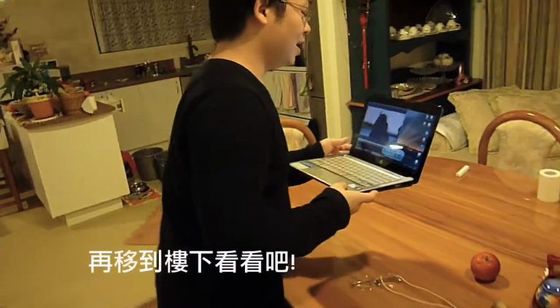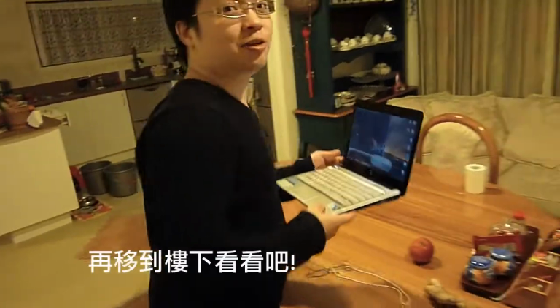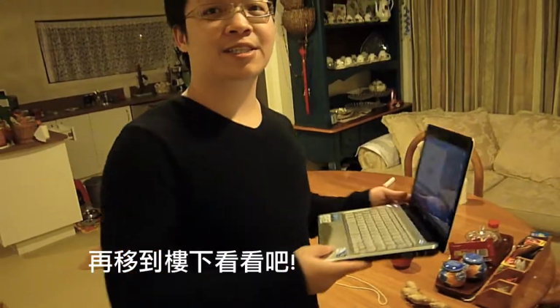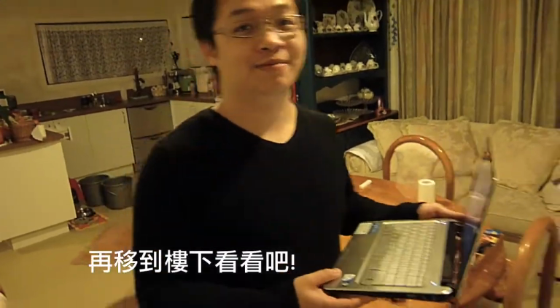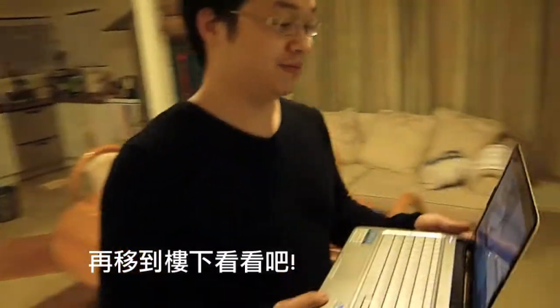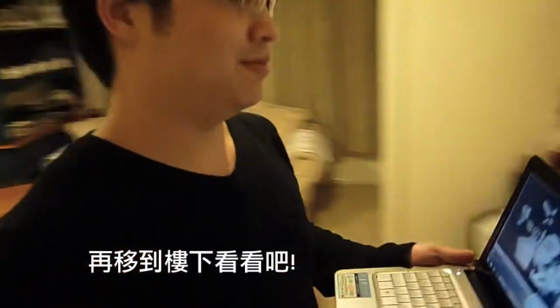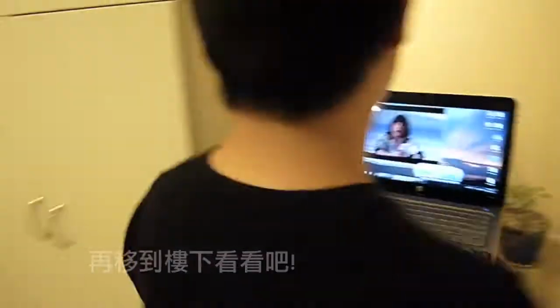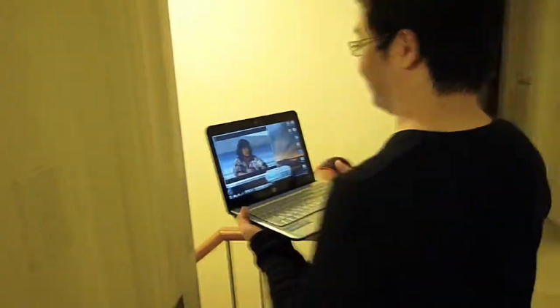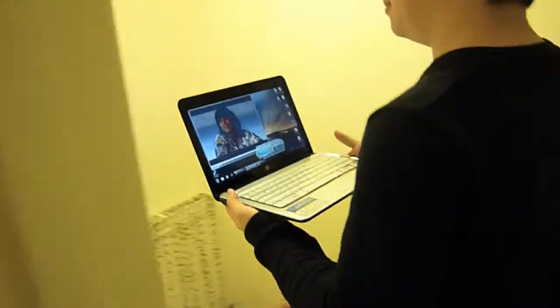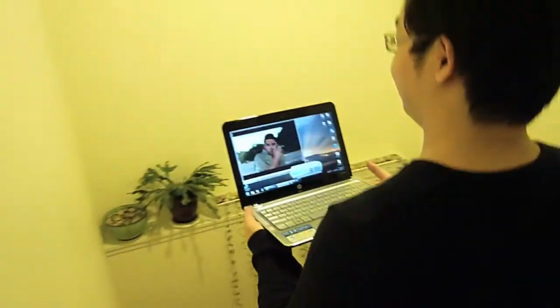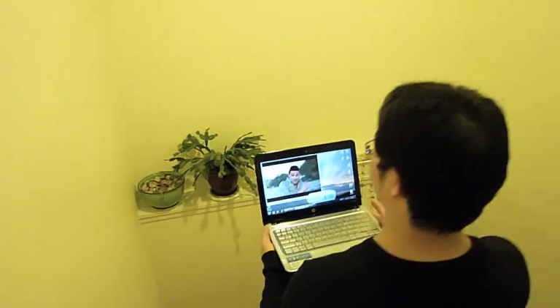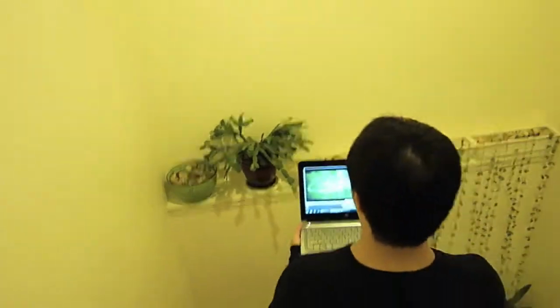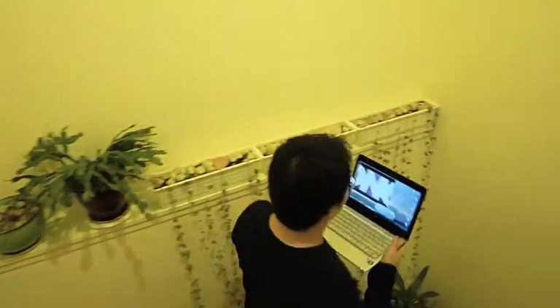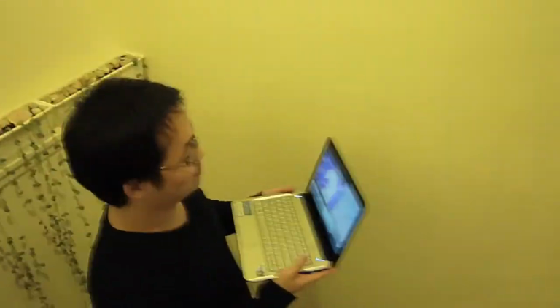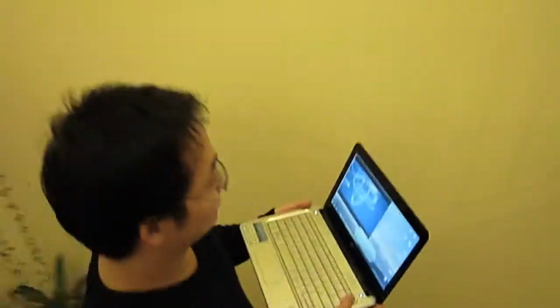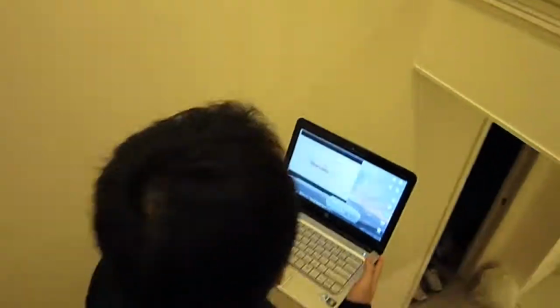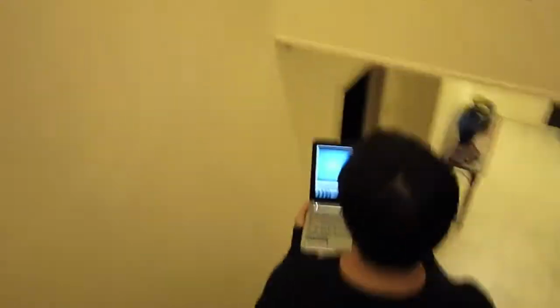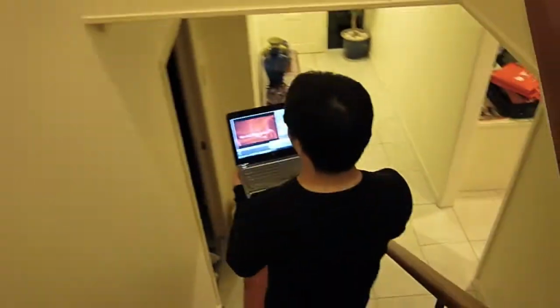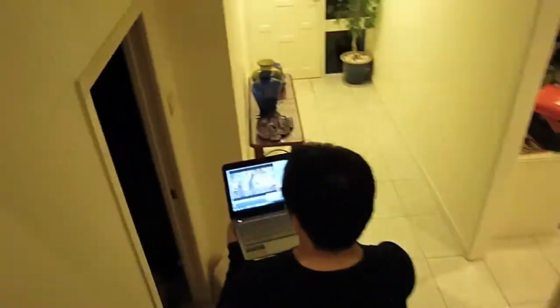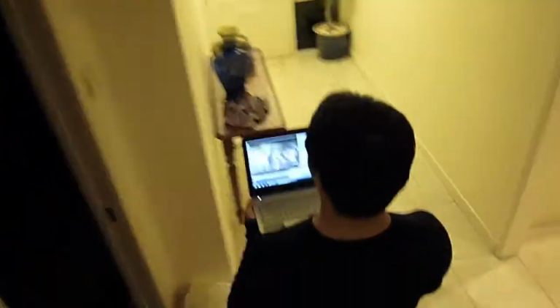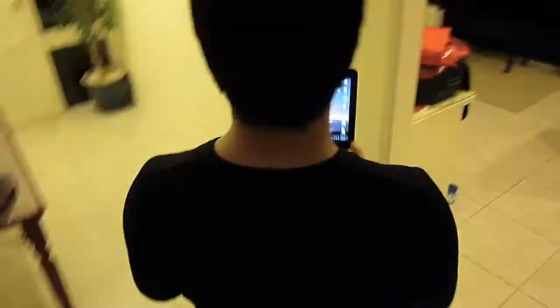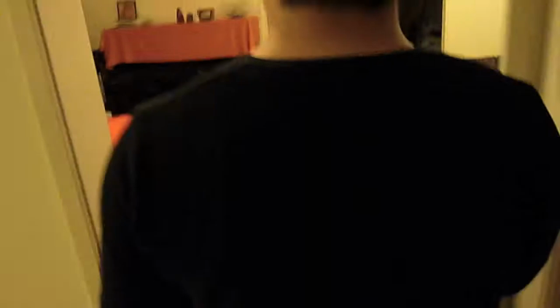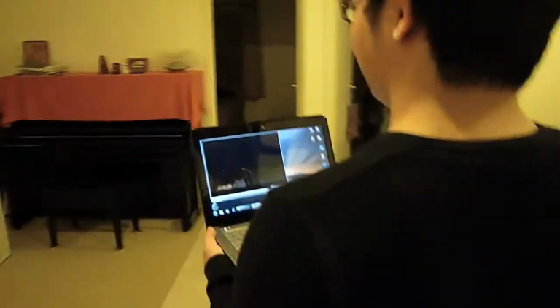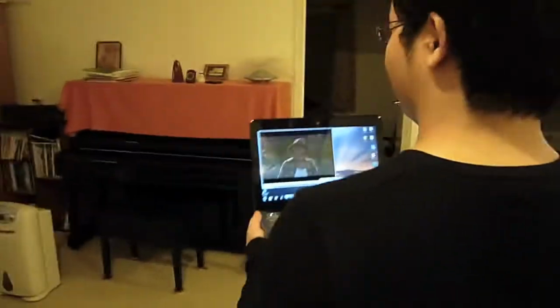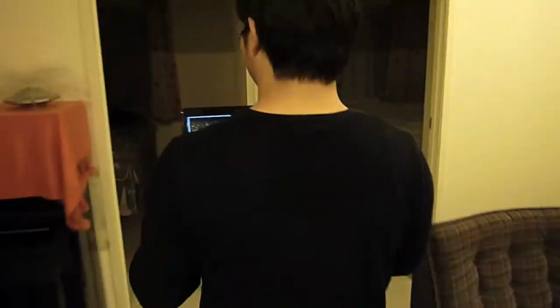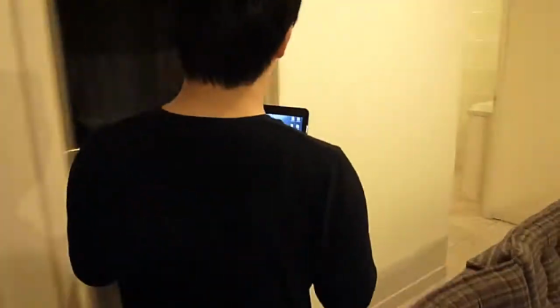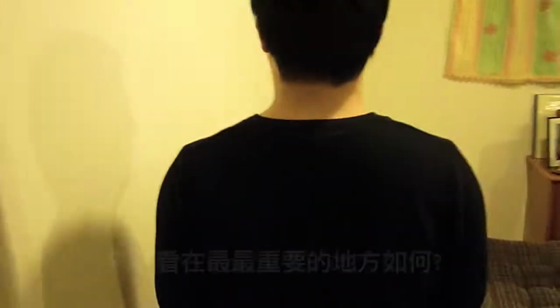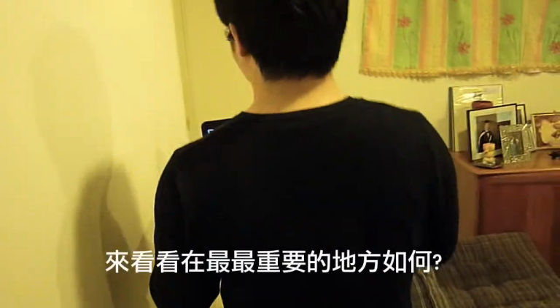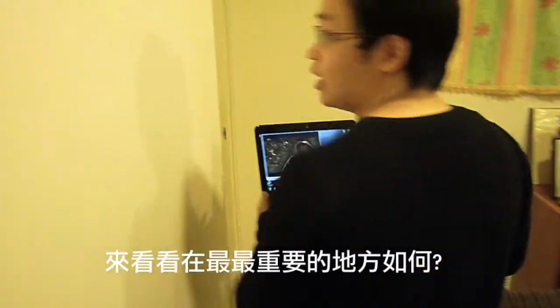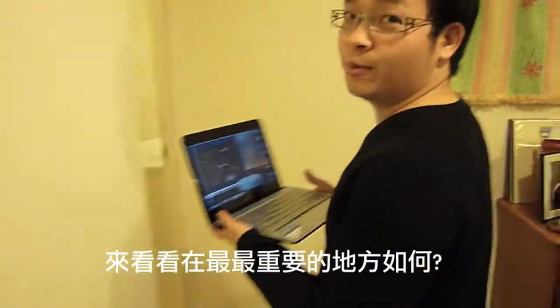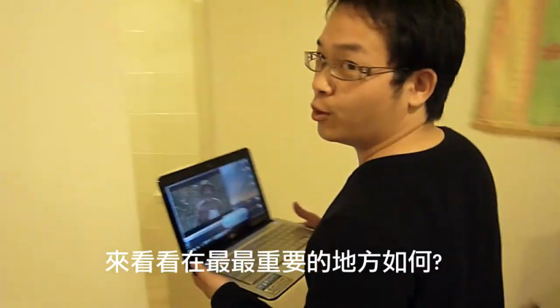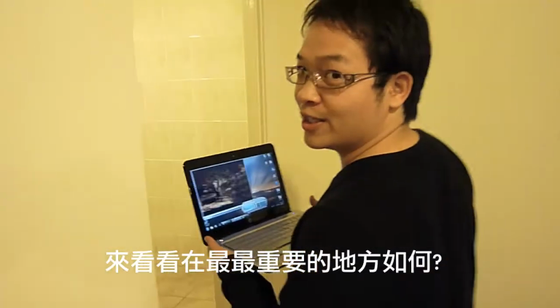Let's go downstairs now. Now, for the most important place.